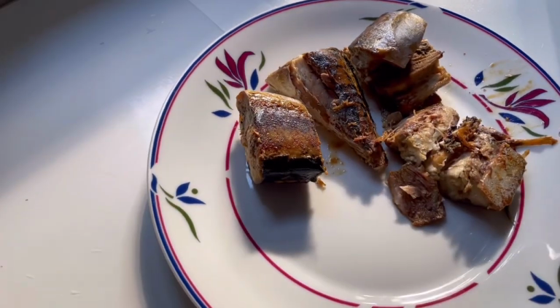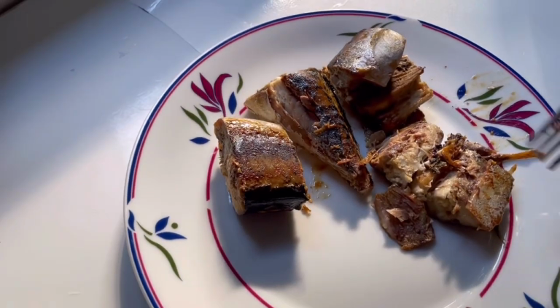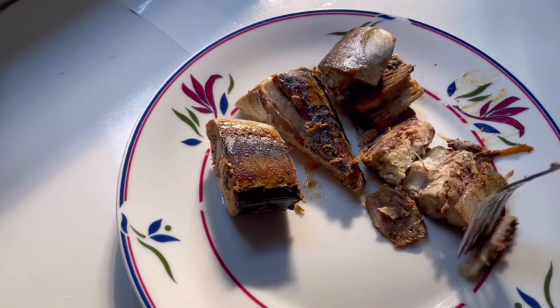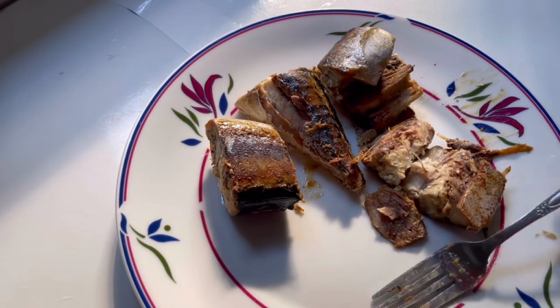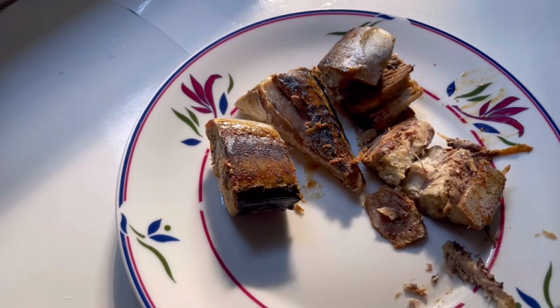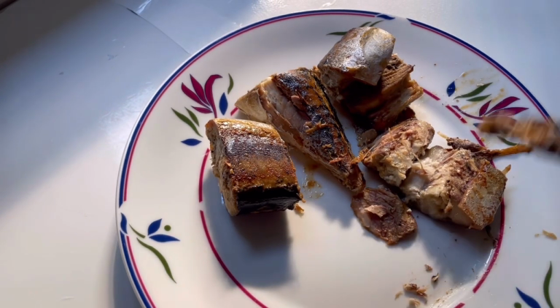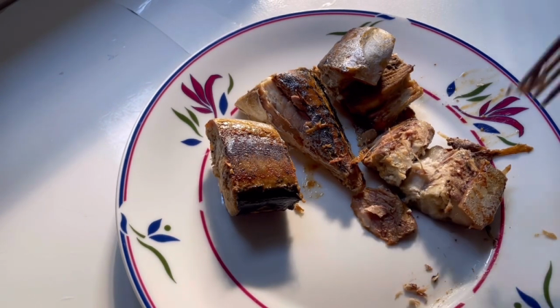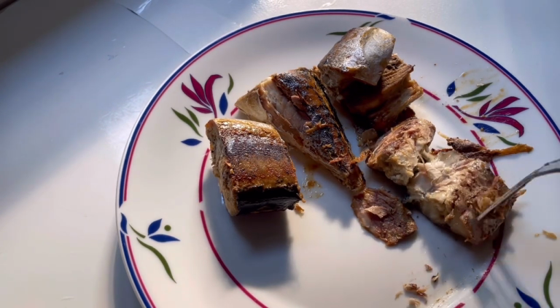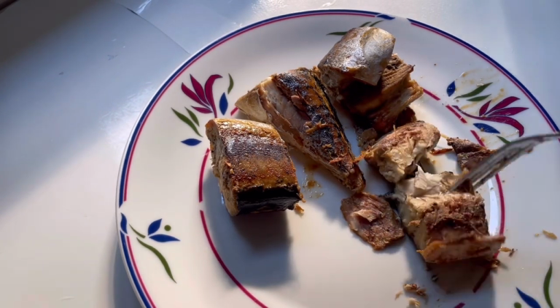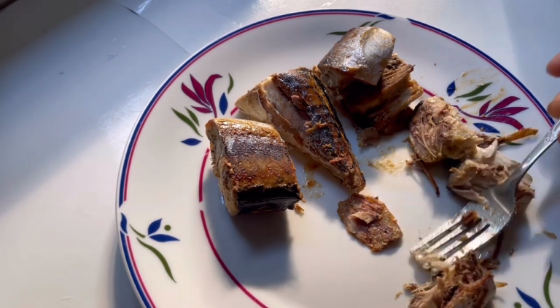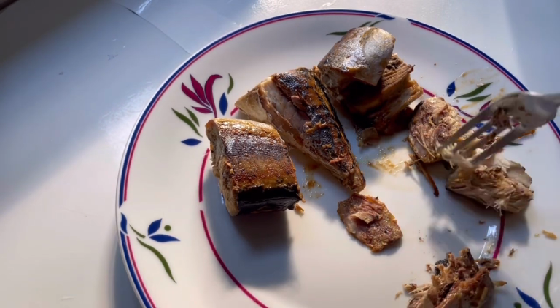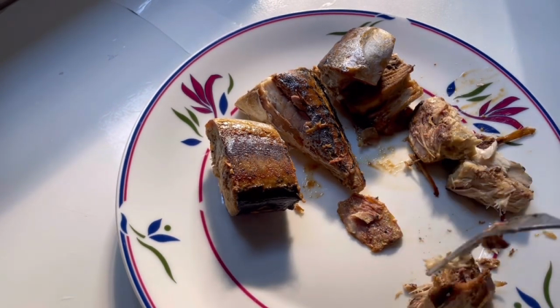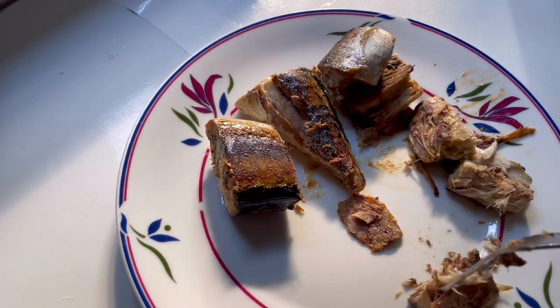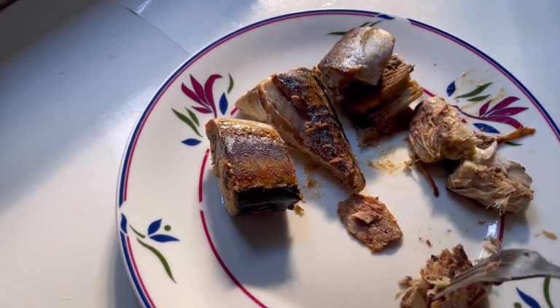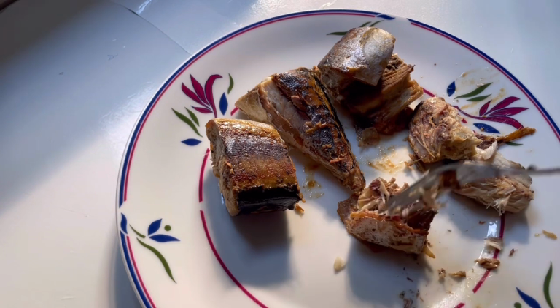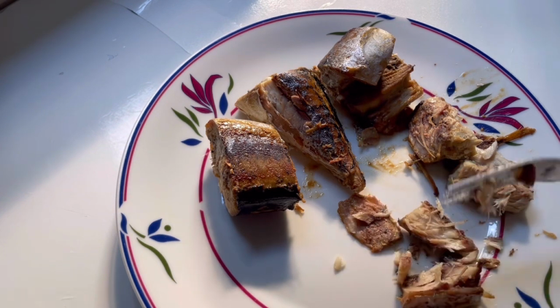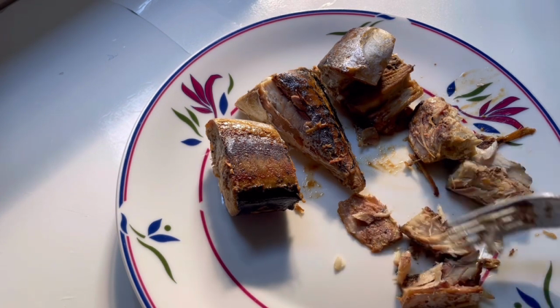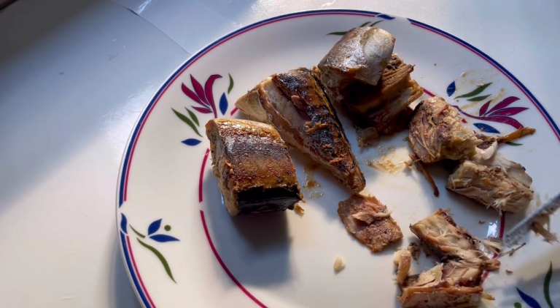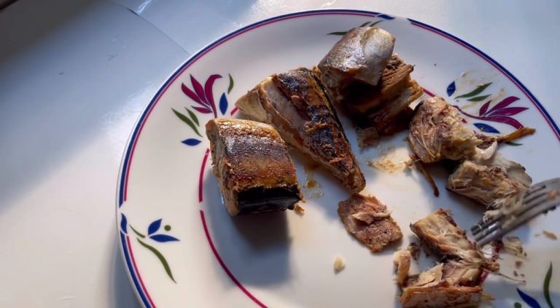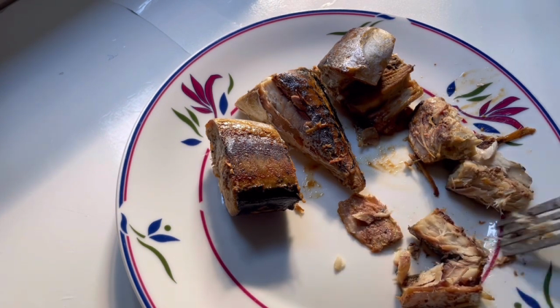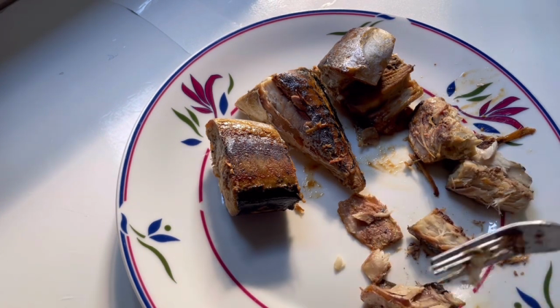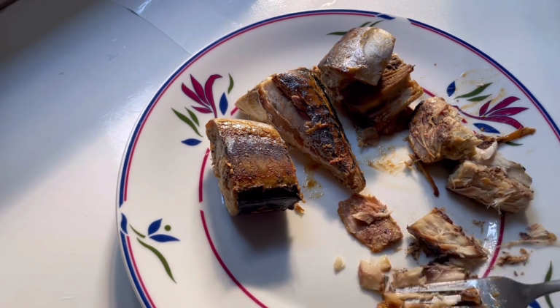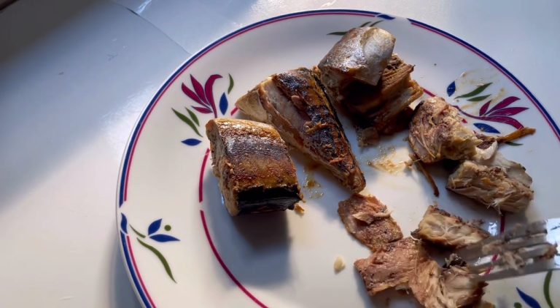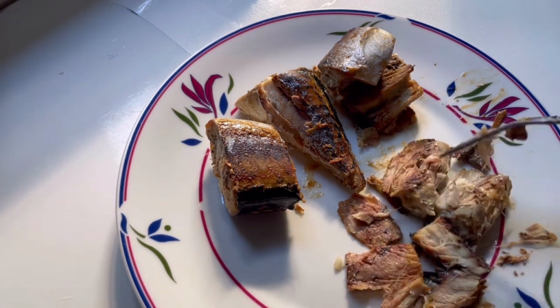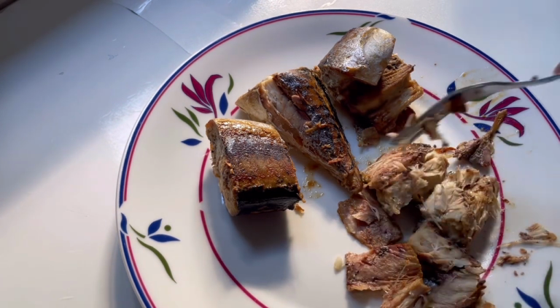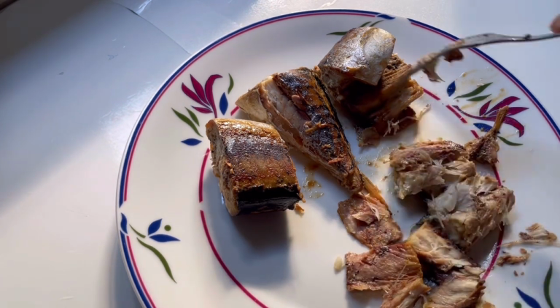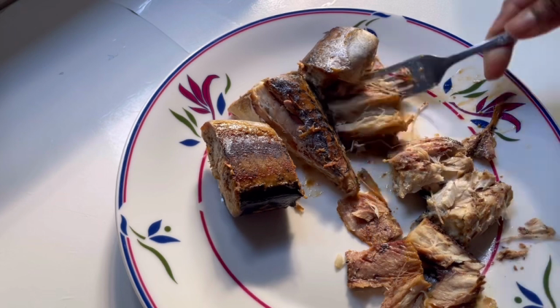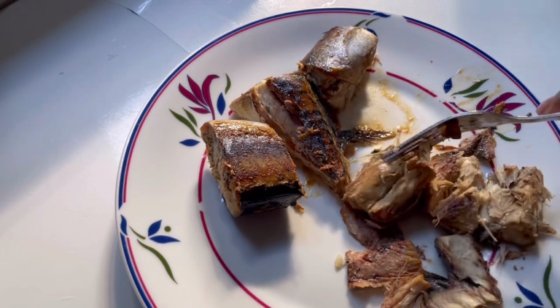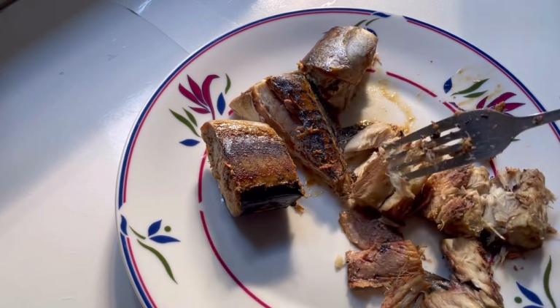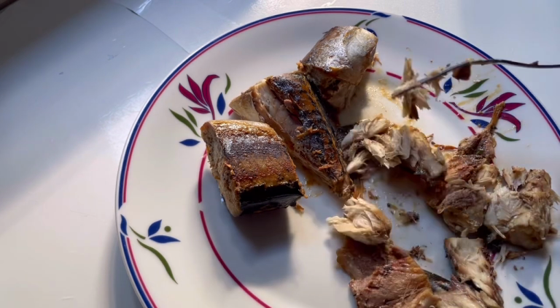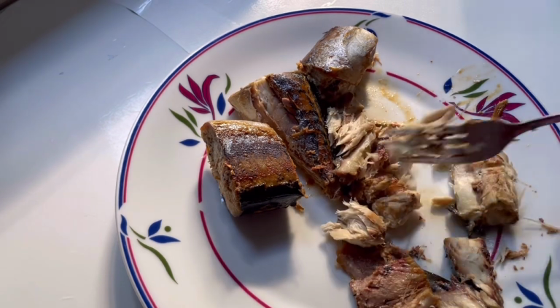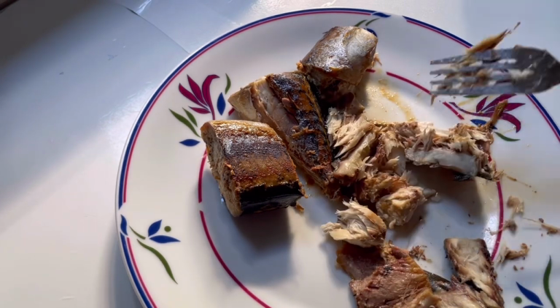Hi guys, welcome back to my channel. If you're new to my channel, thank you, hello, welcome. My name is Blessing. In today's video, I'm making this delicious and fluffy Nigerian fish puff-puff.